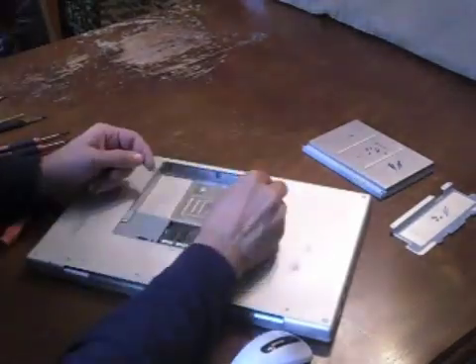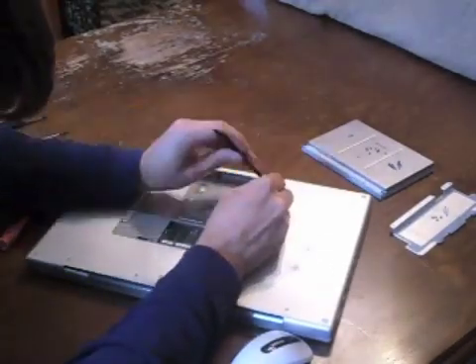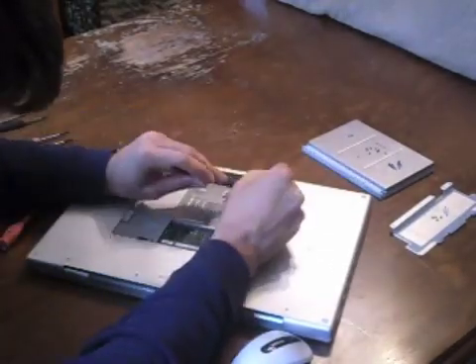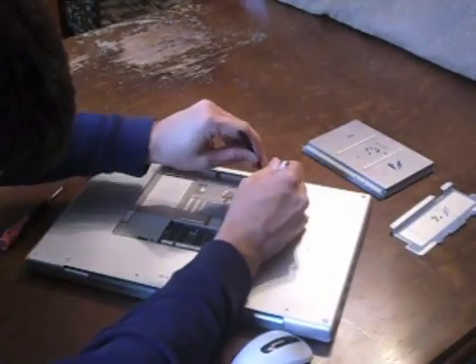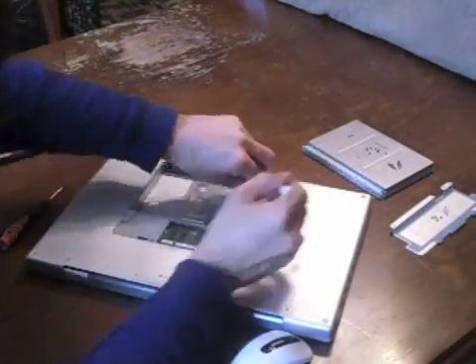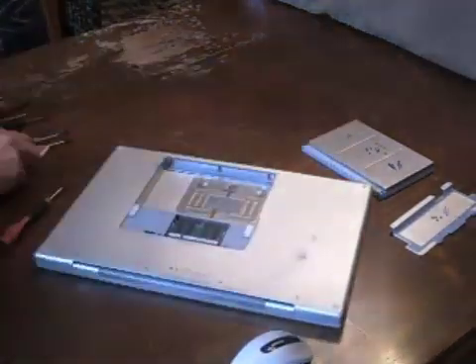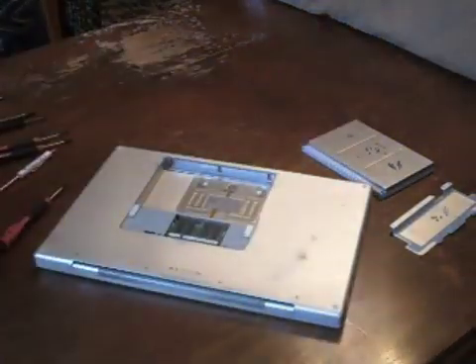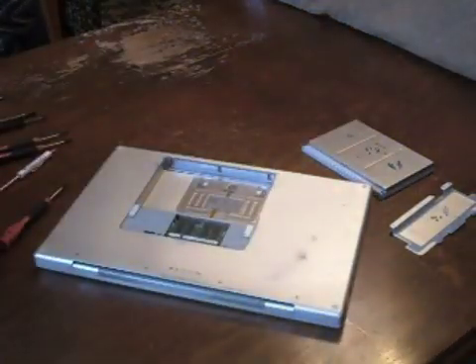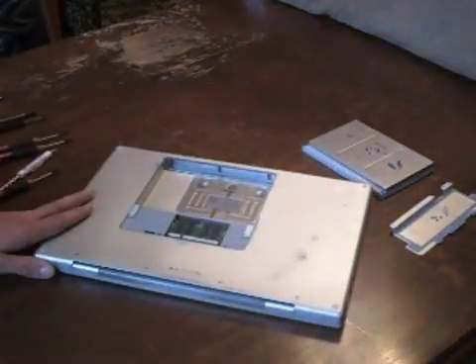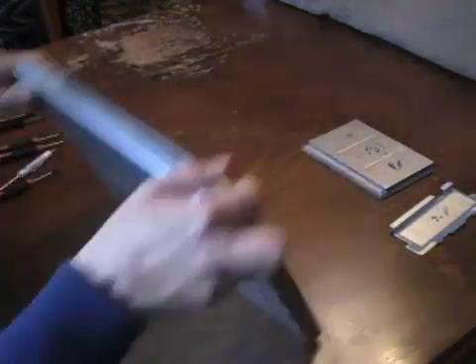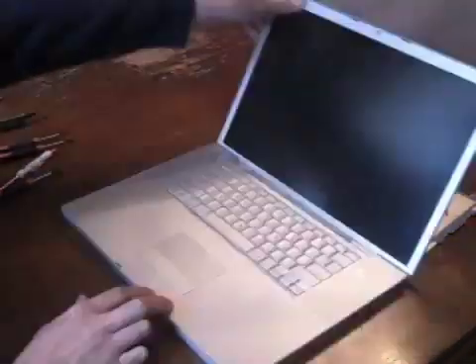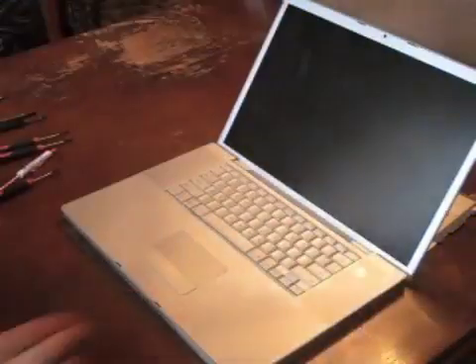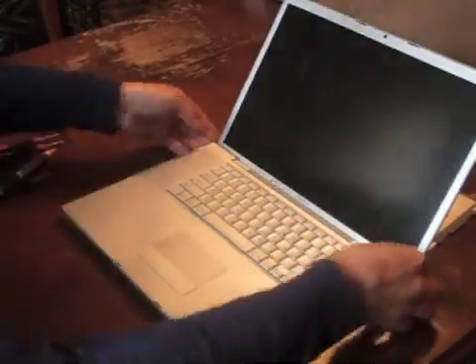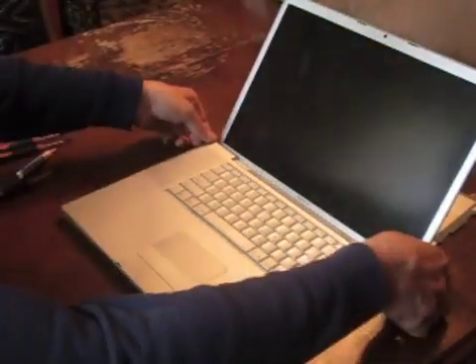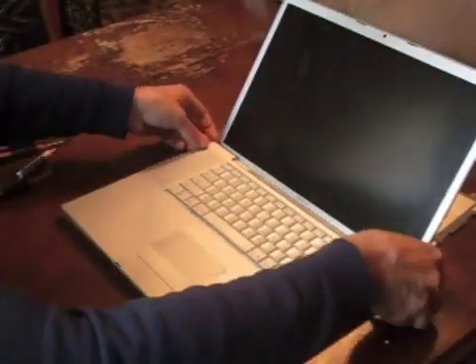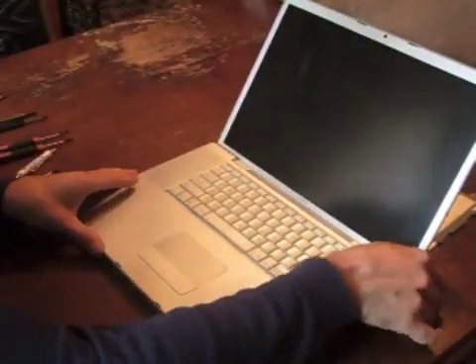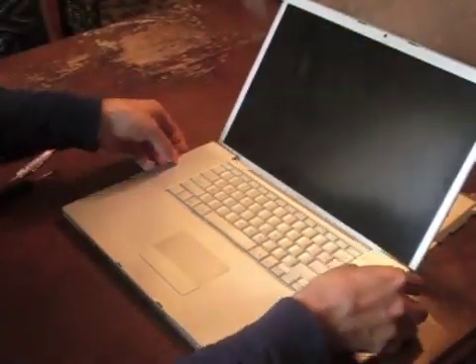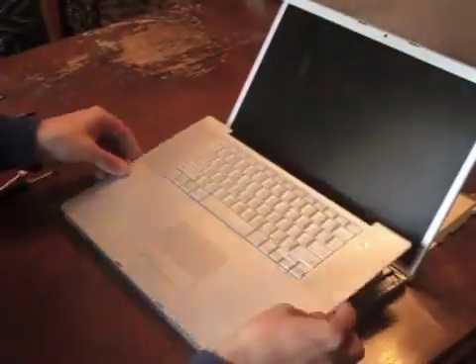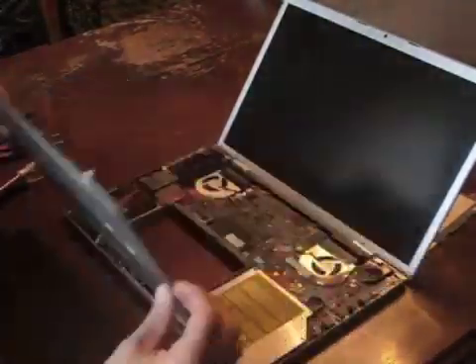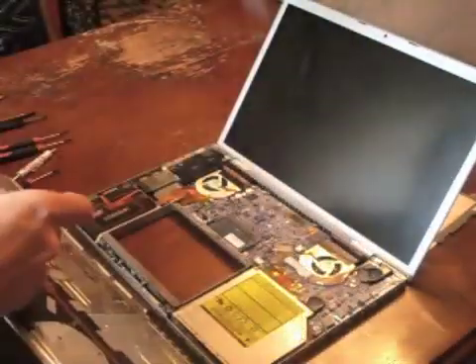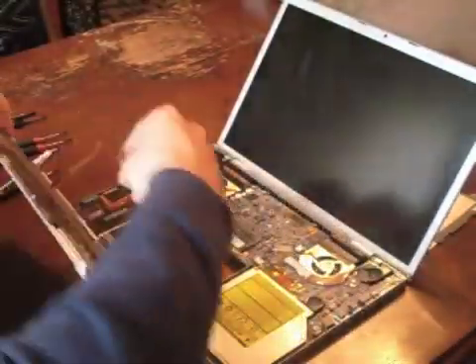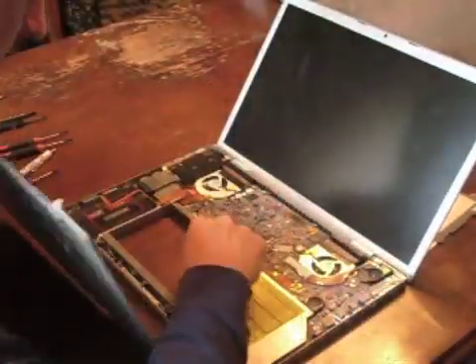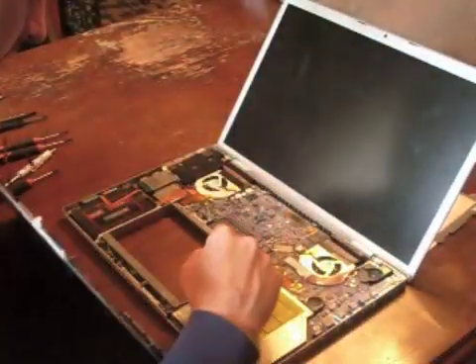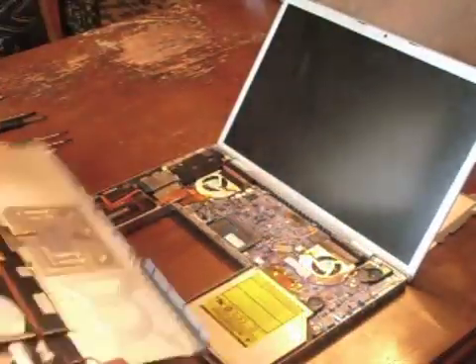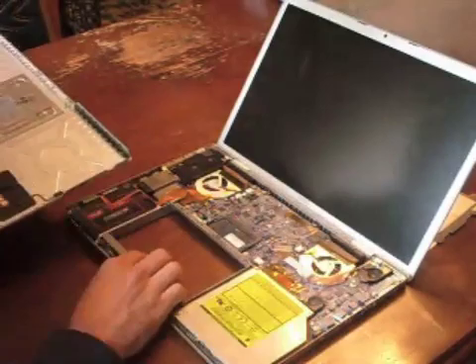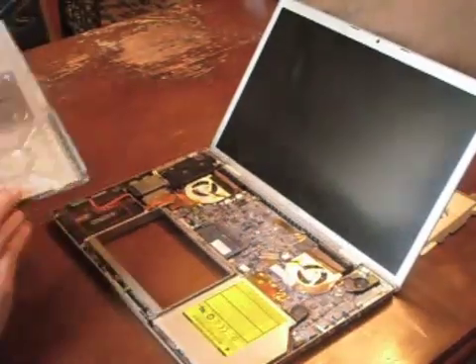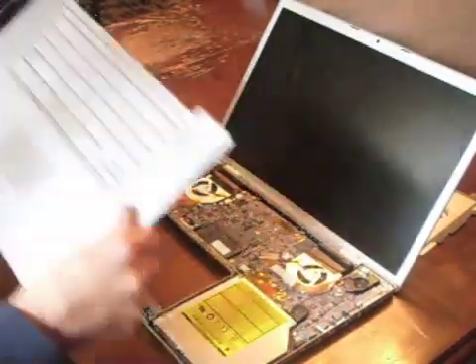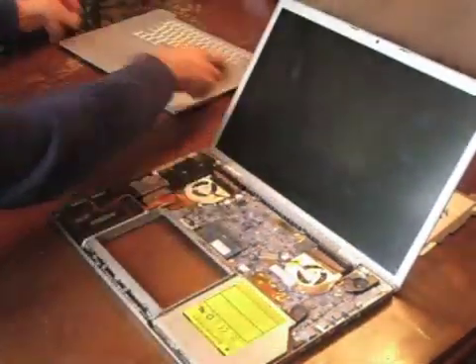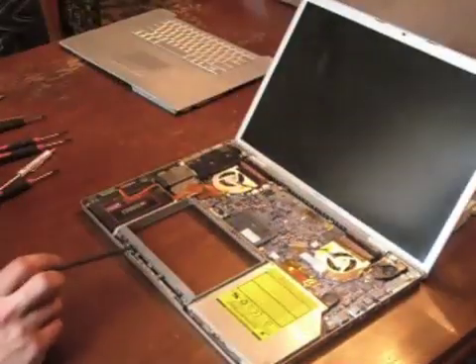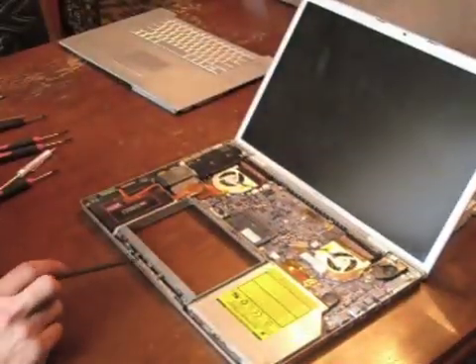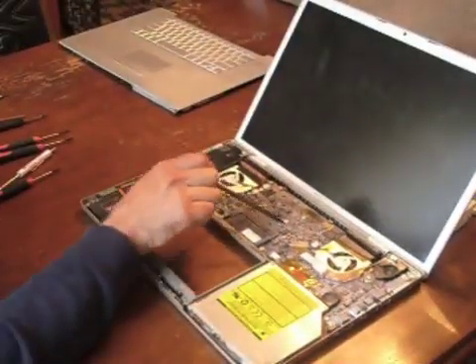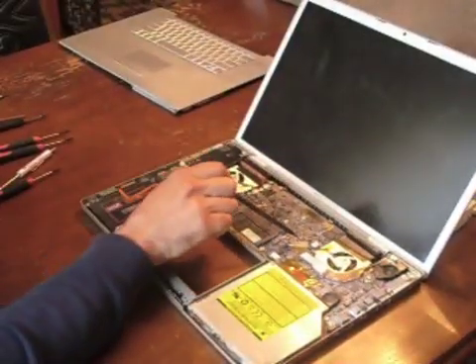Once you get these screws out, we're ready to remove the keyboard in the upper case. Gently pry away the case to remove it. The ribbon cable usually comes off, but you can pry it out if you need to.